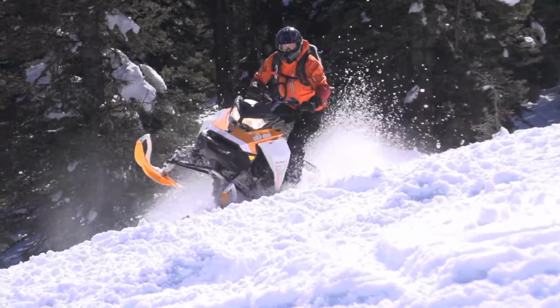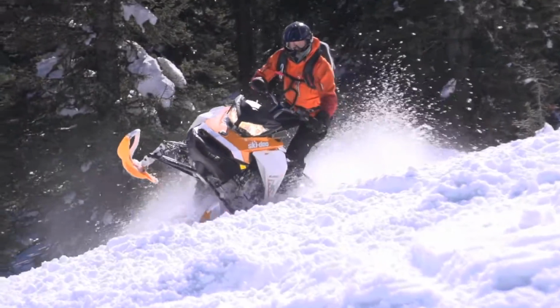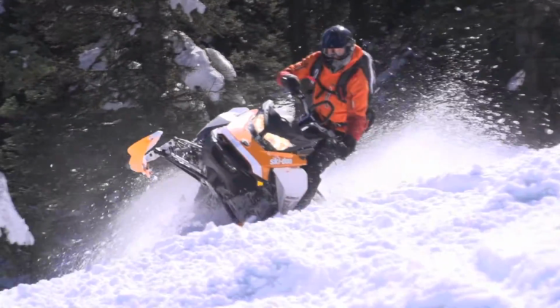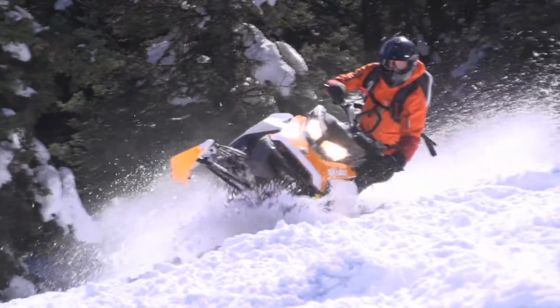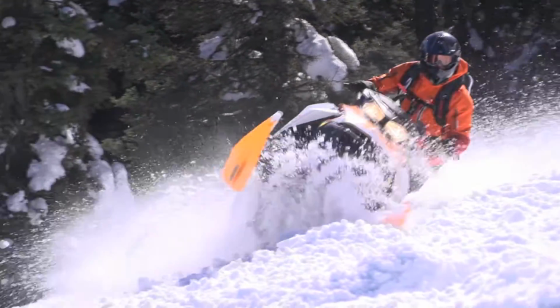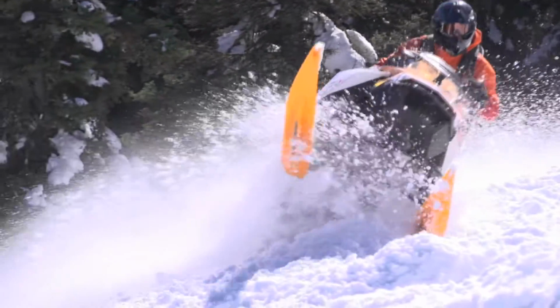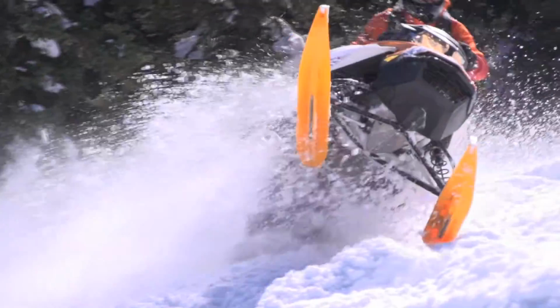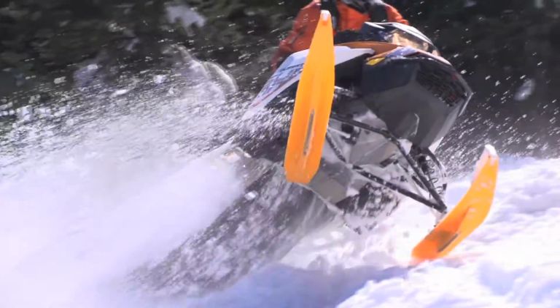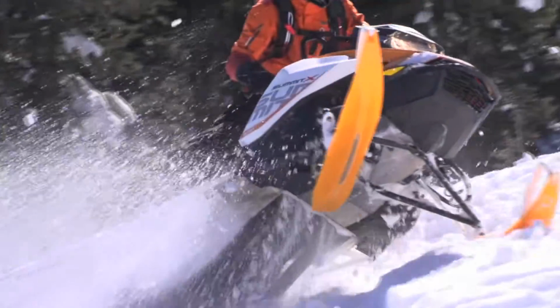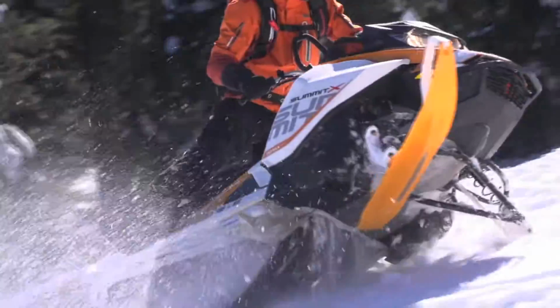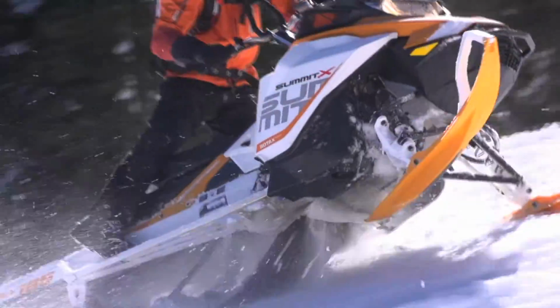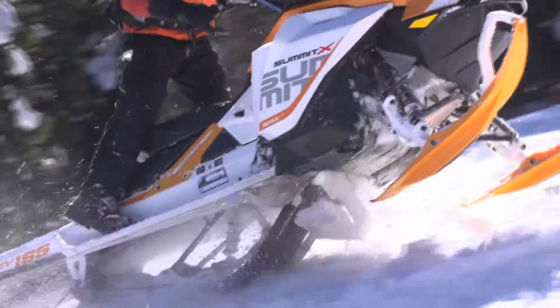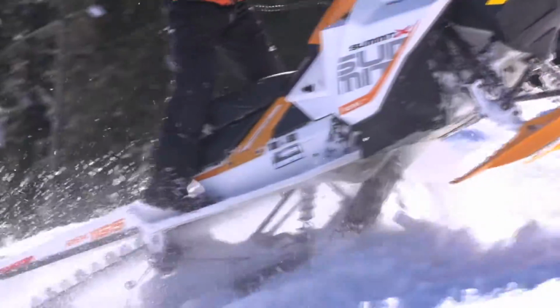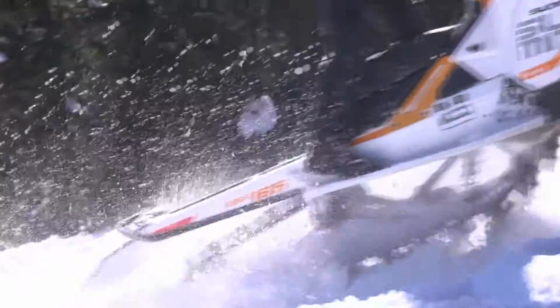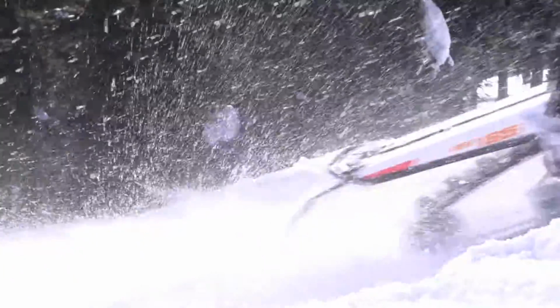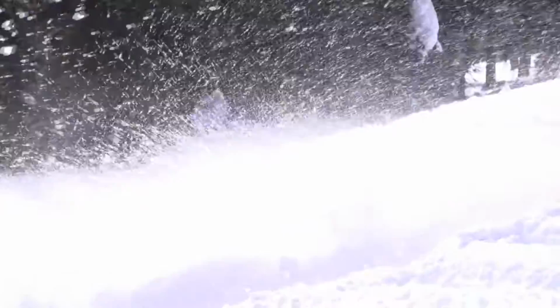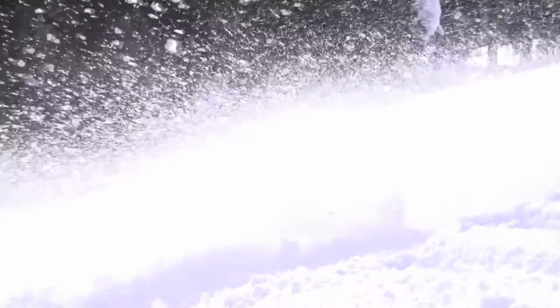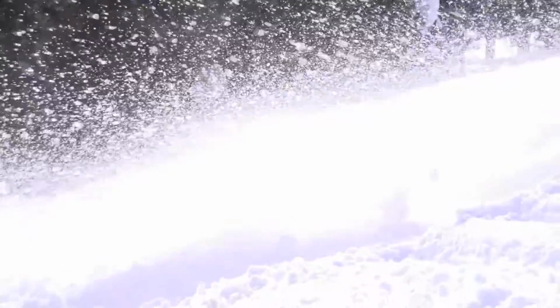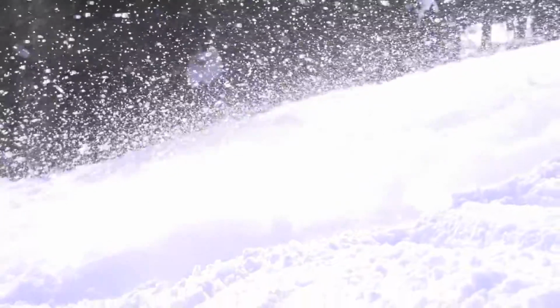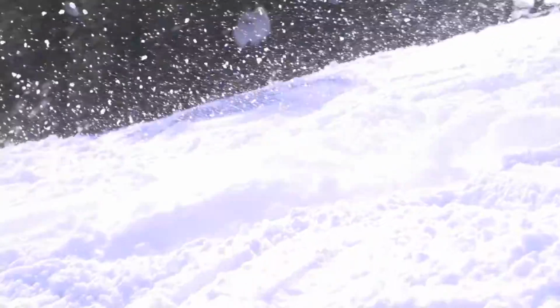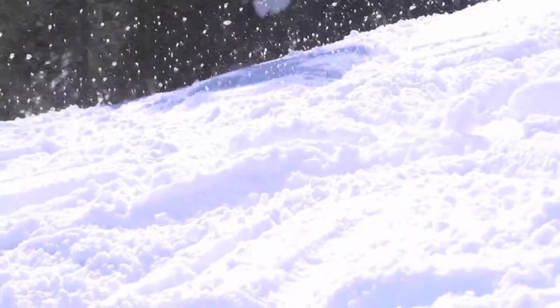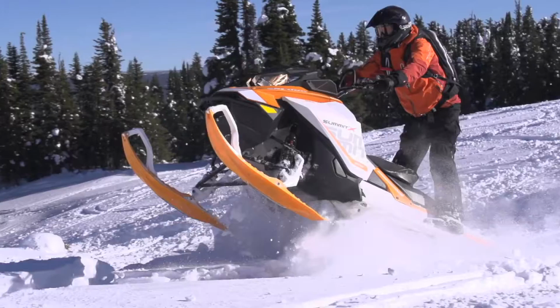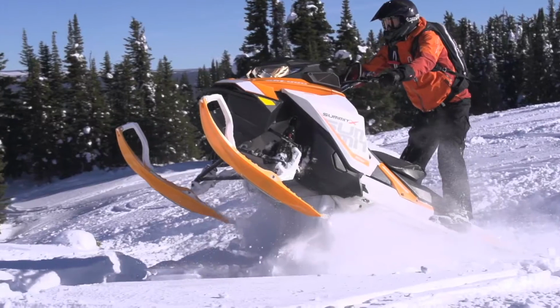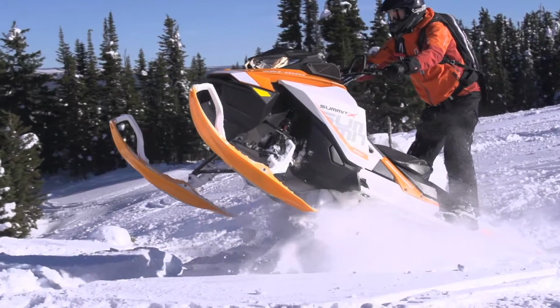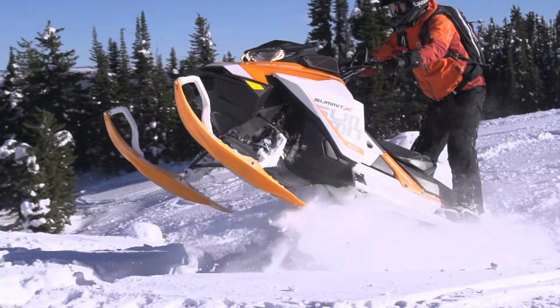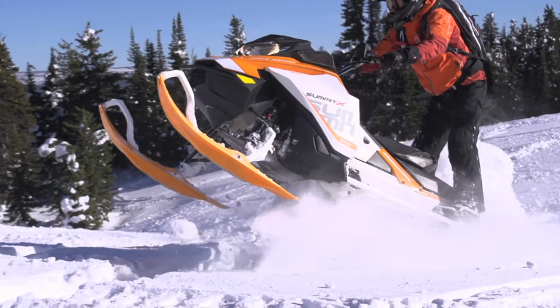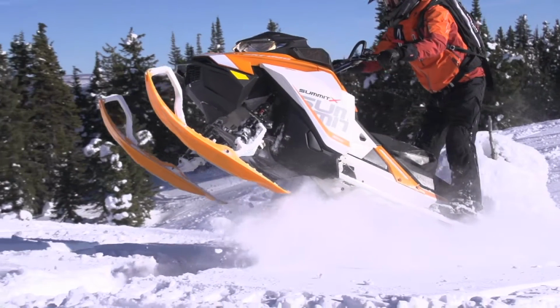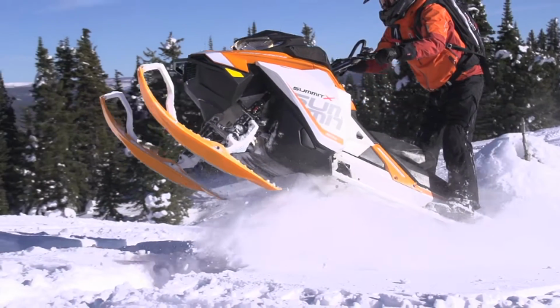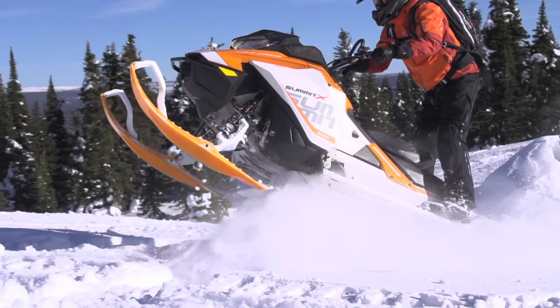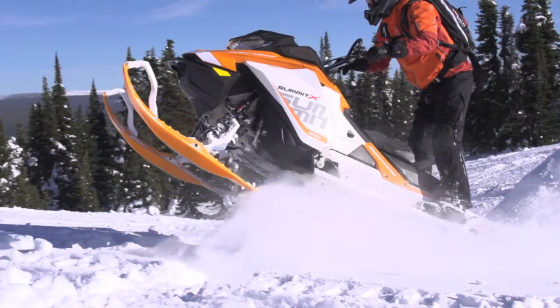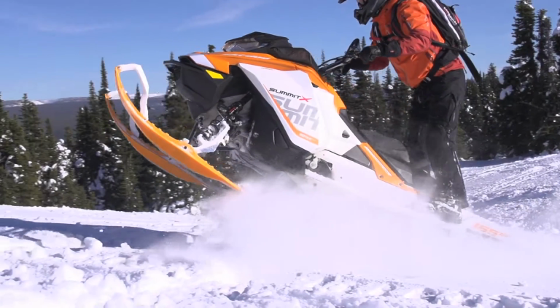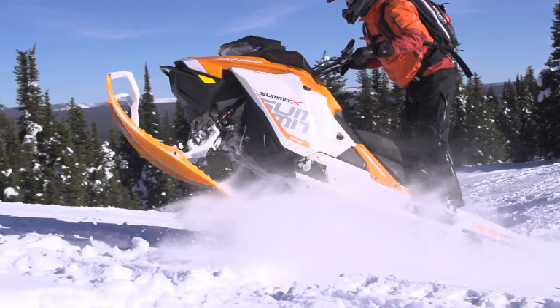This new Summit was a huge hit with everyone in our test group with many good reasons. Easy to ride, super maneuverable, tons of power, and an overall smoothness combined with fuel efficiency will drive many mountain riders to give this sled a serious once-over this winter.